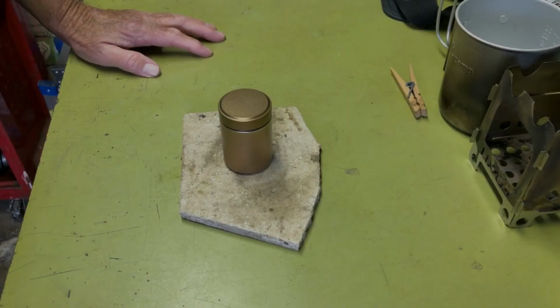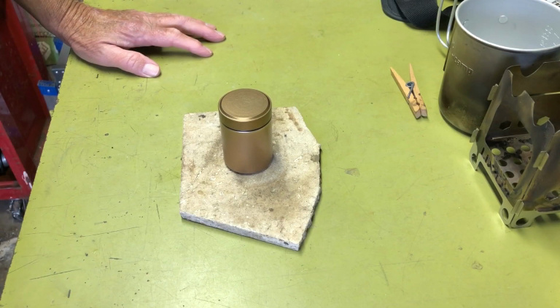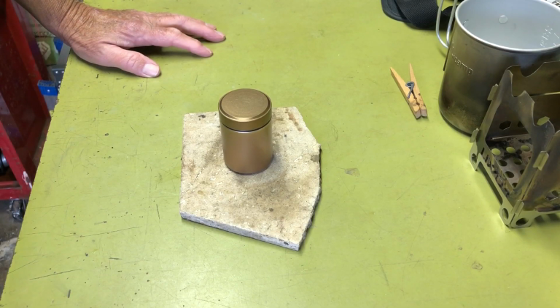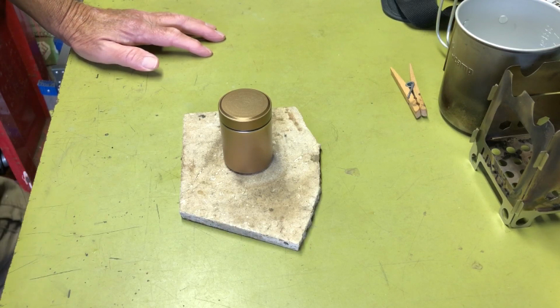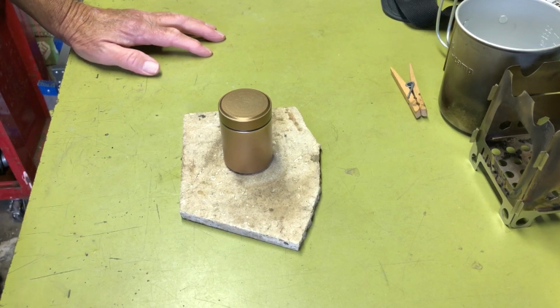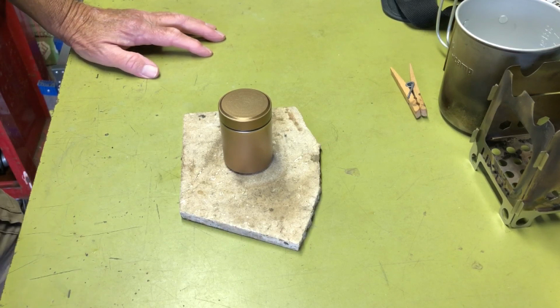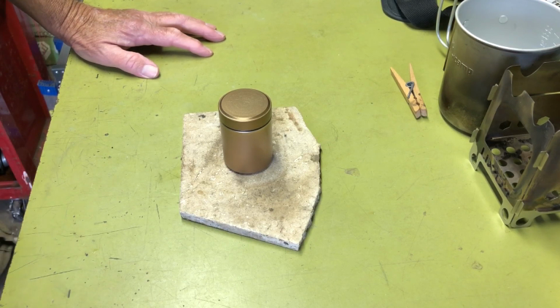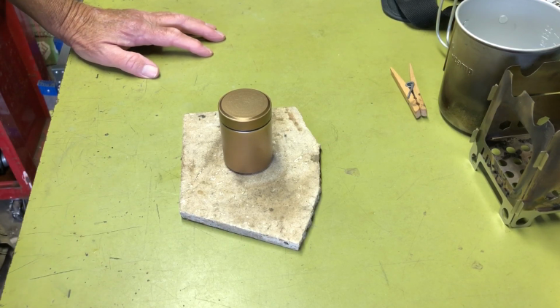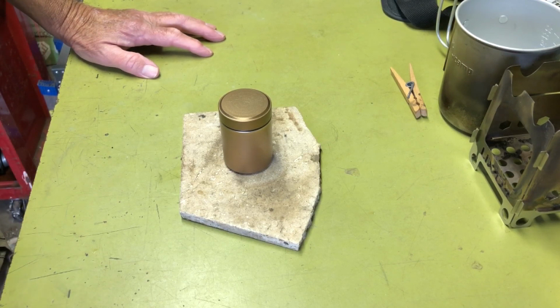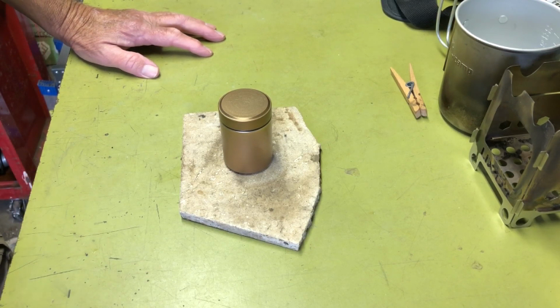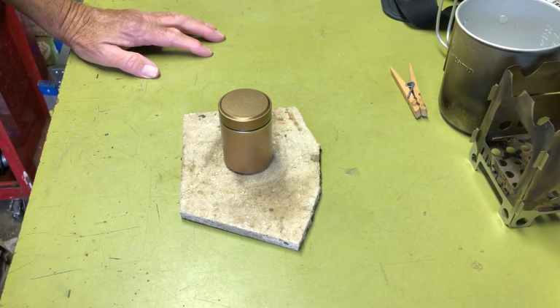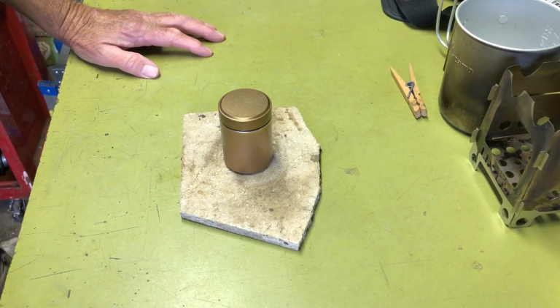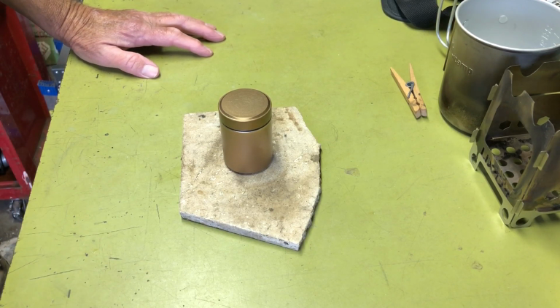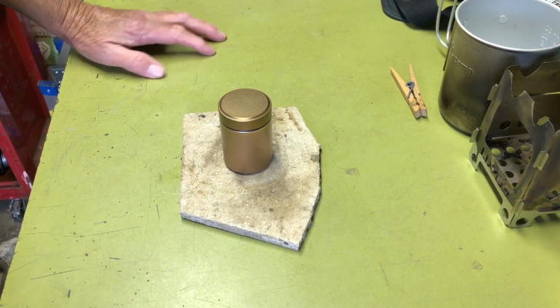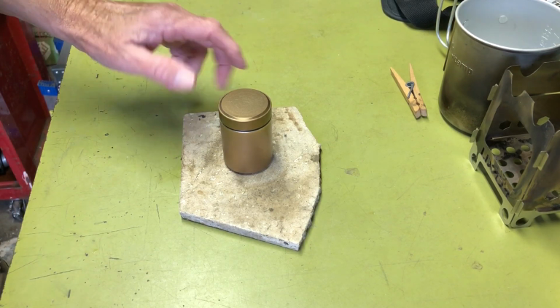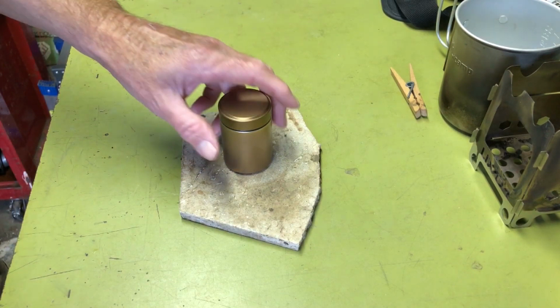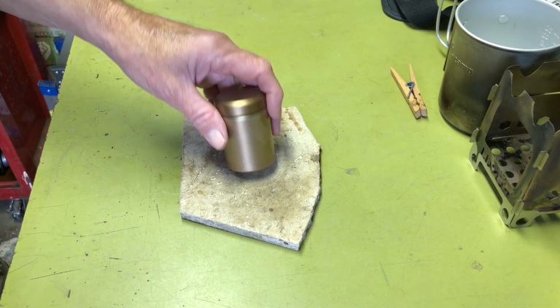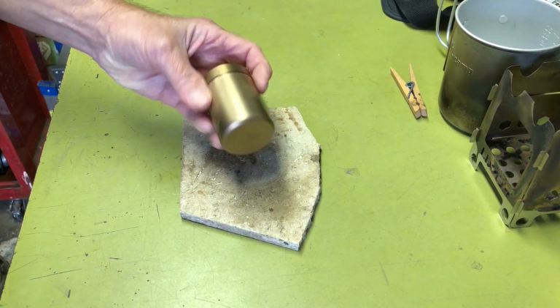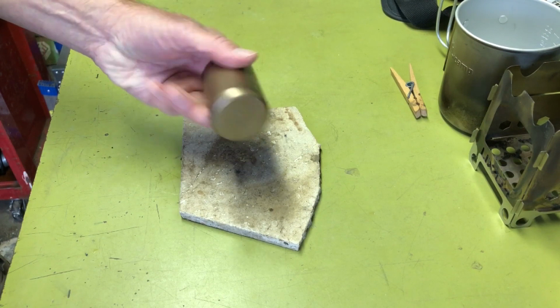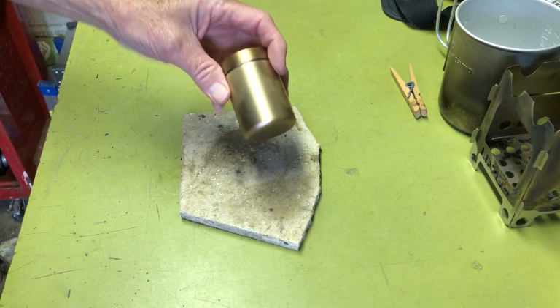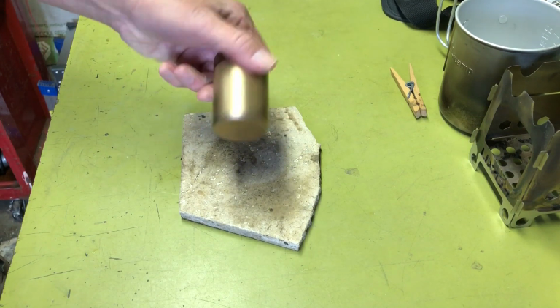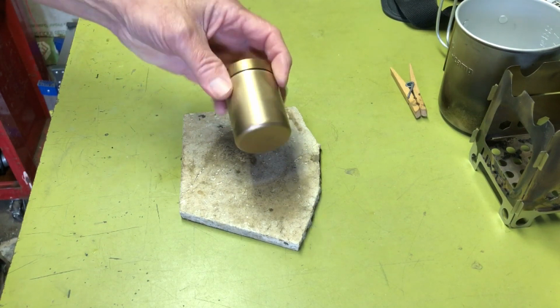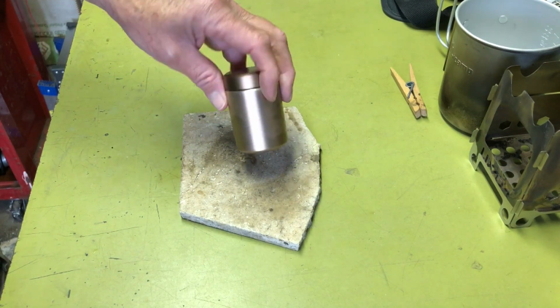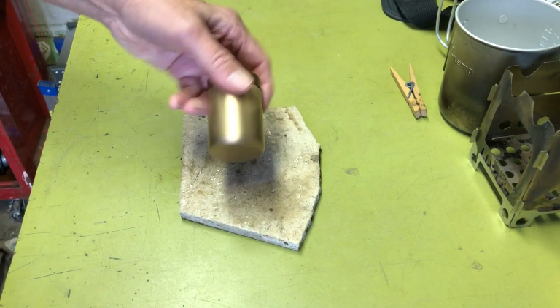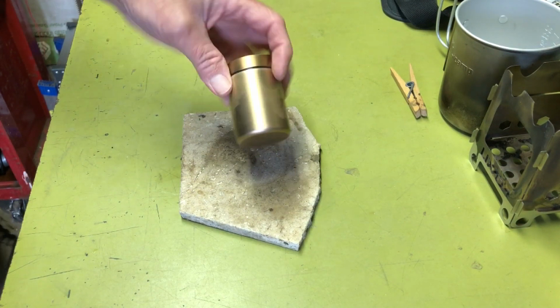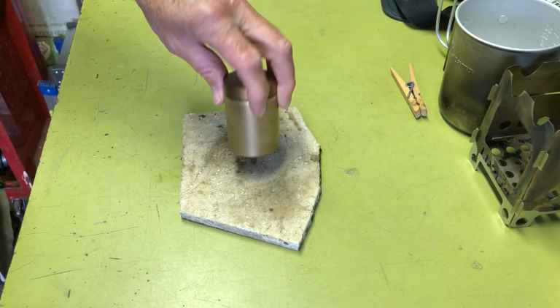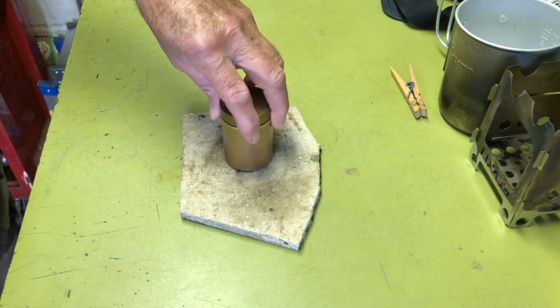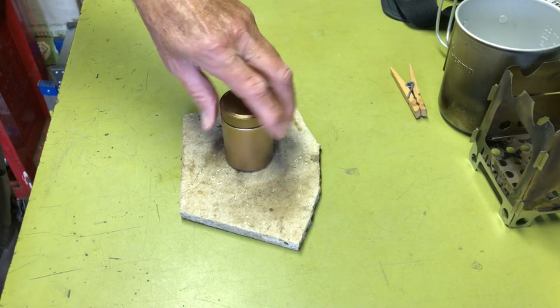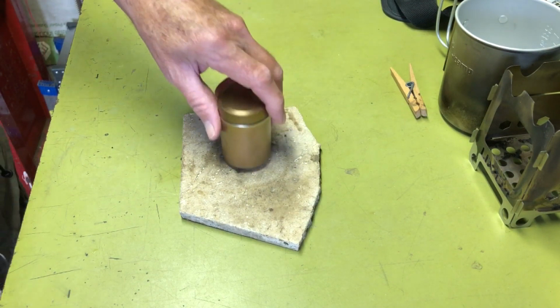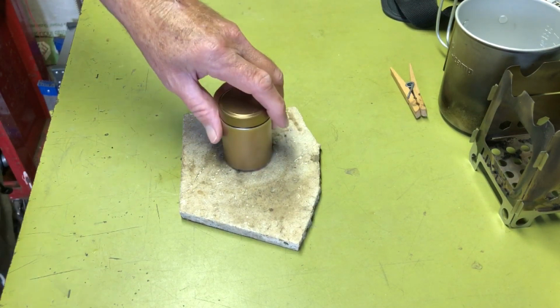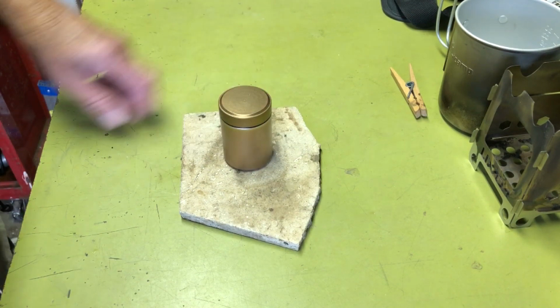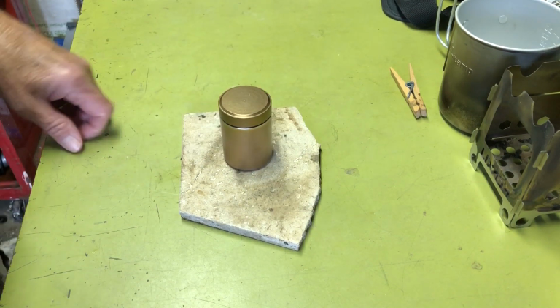Hi all, Plantasite Agent here. Today I decided to do an update video on my little DIY canister or aluminum container stove.